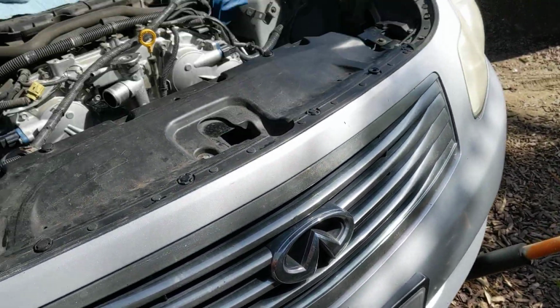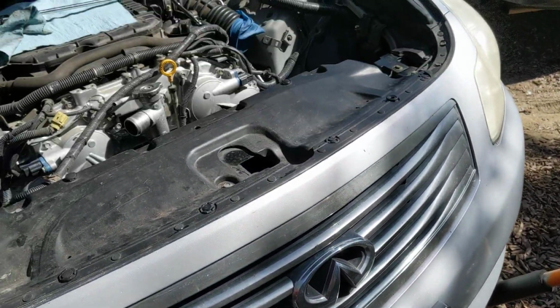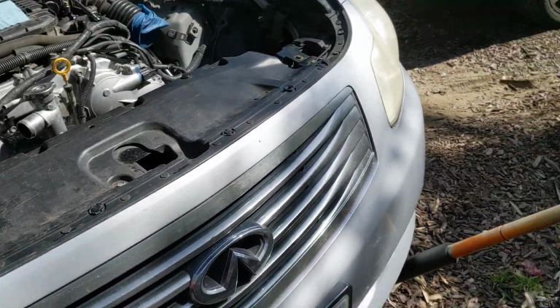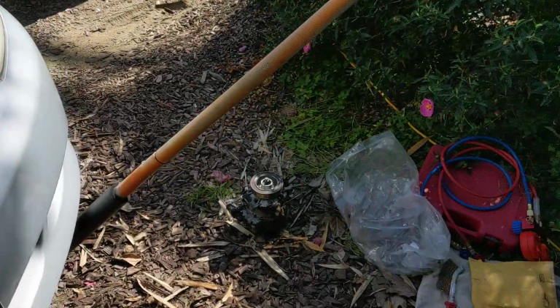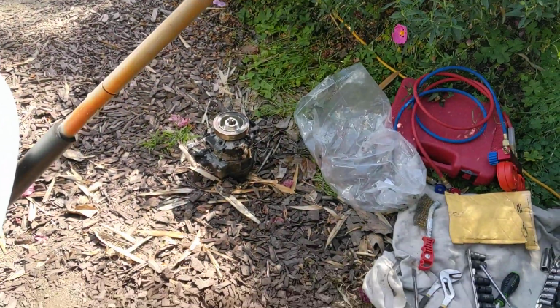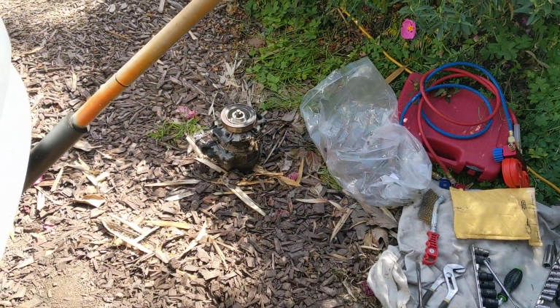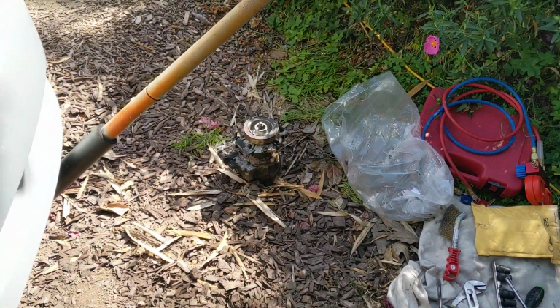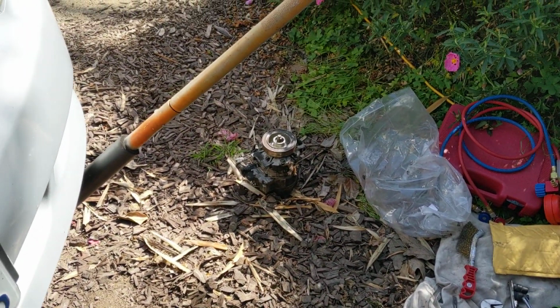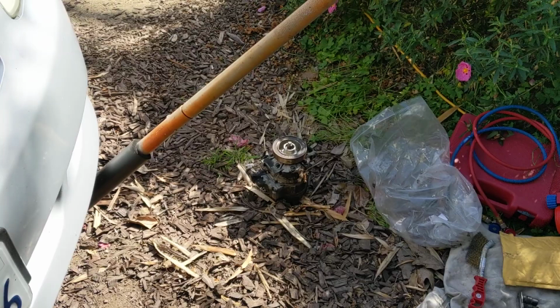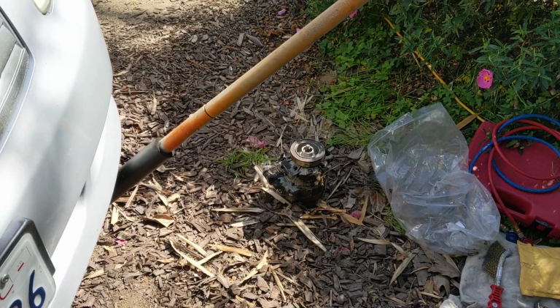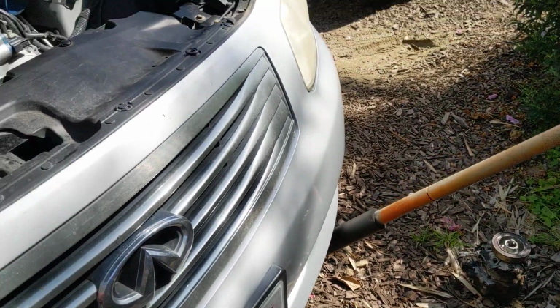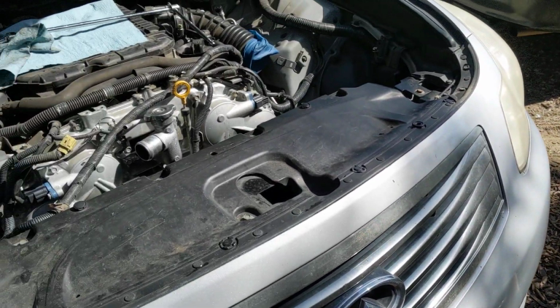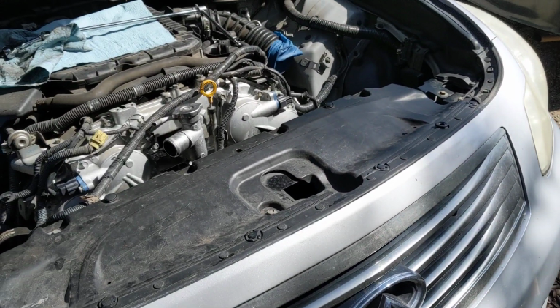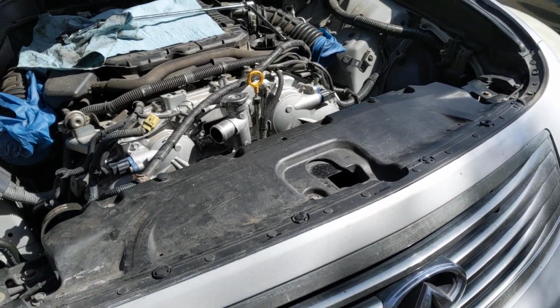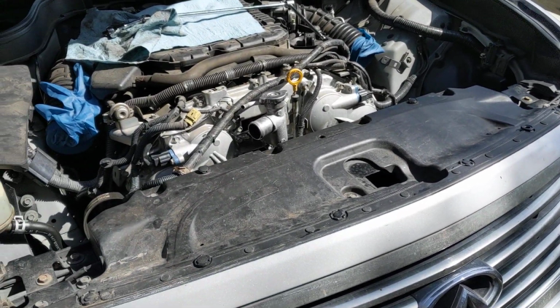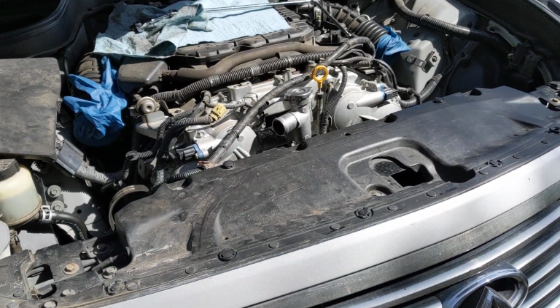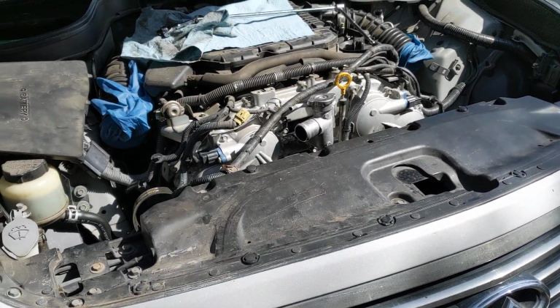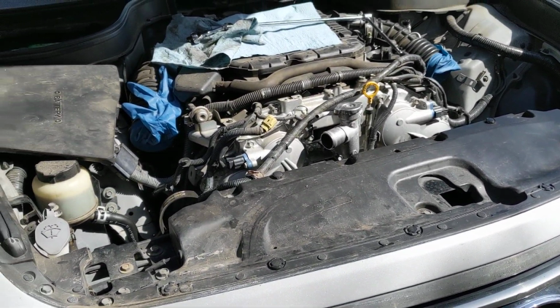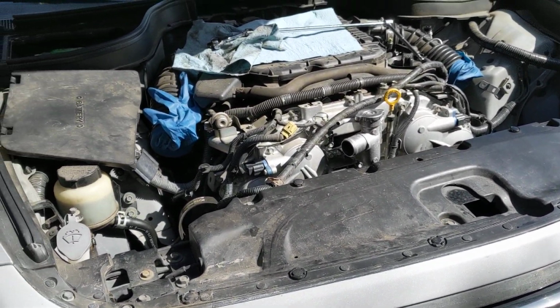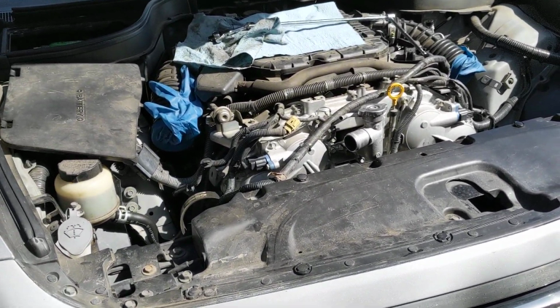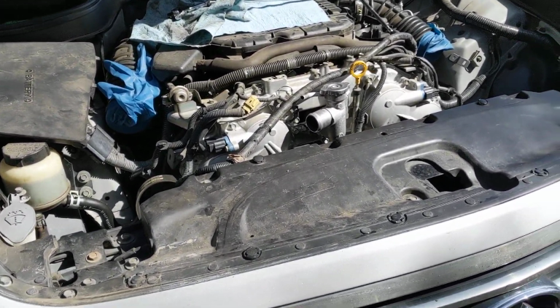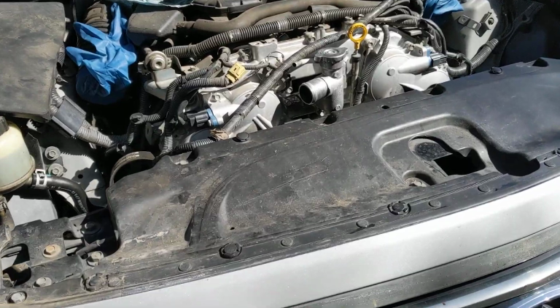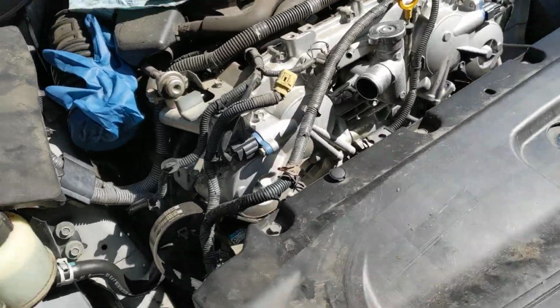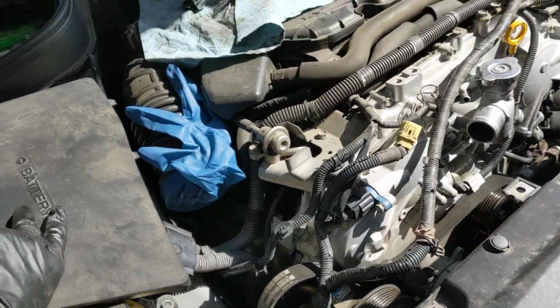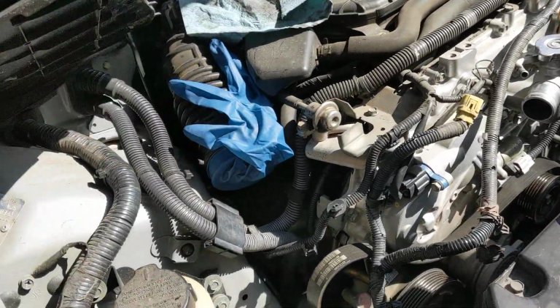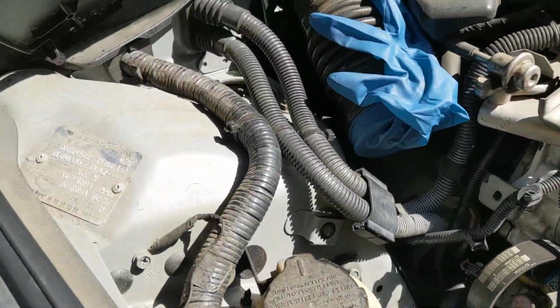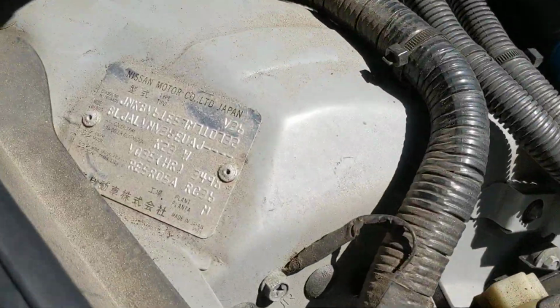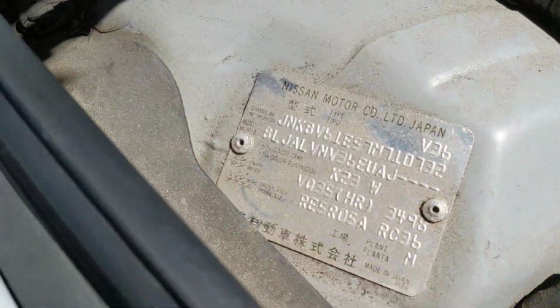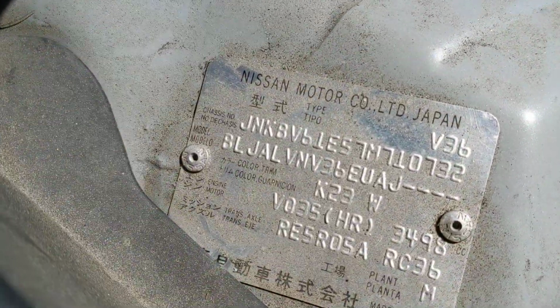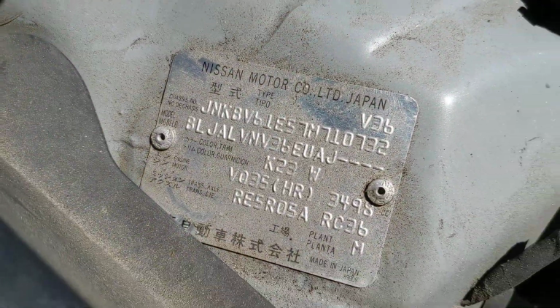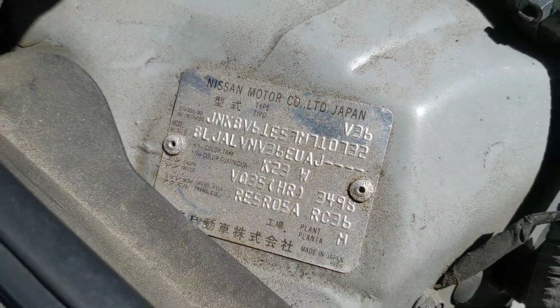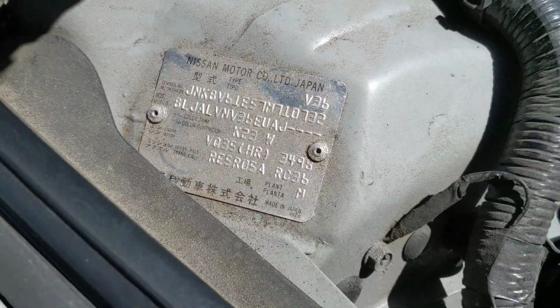Changing out the AC compressor or compressor clutch on a 2007 Infiniti G35 S — this is the VQ35 HR engine.